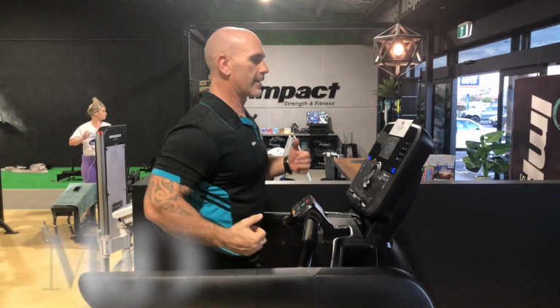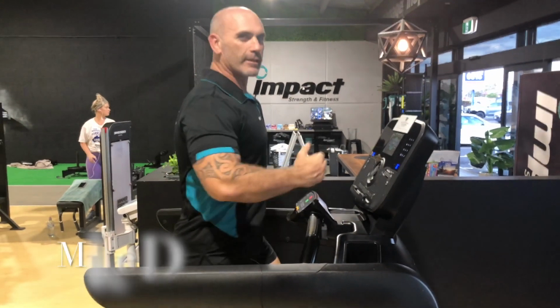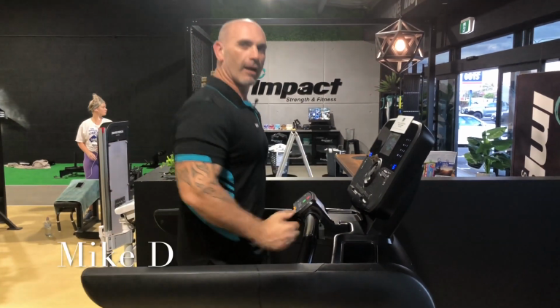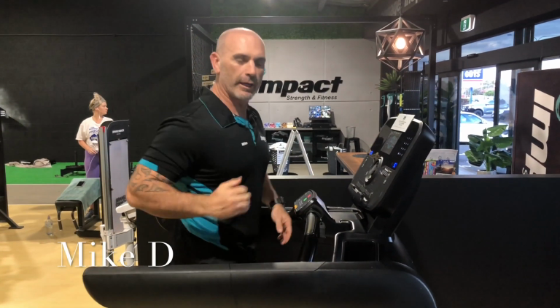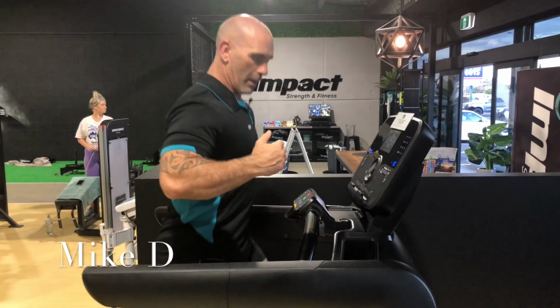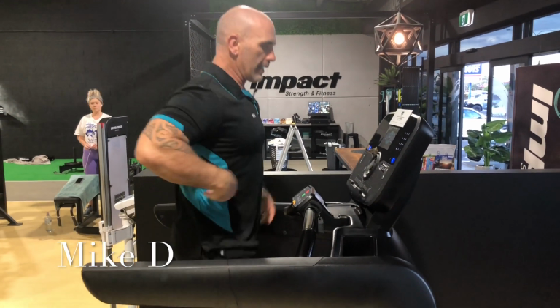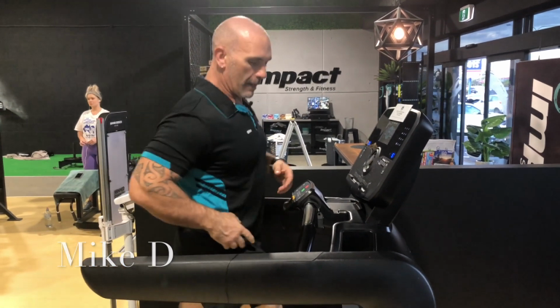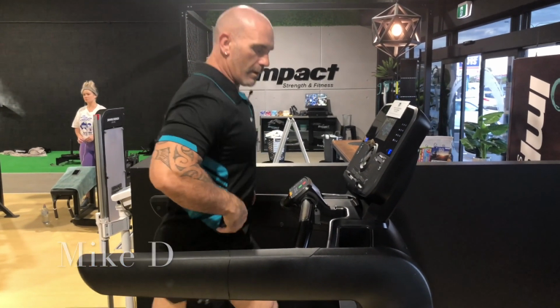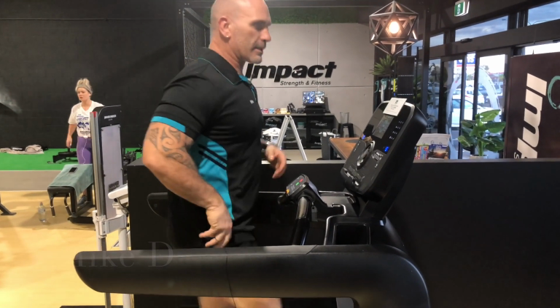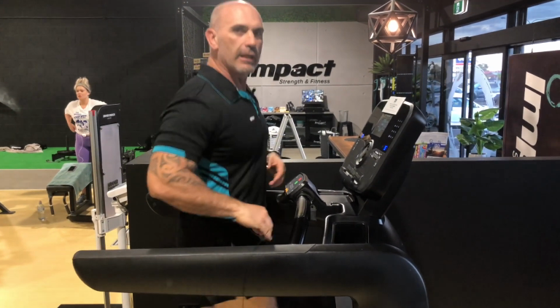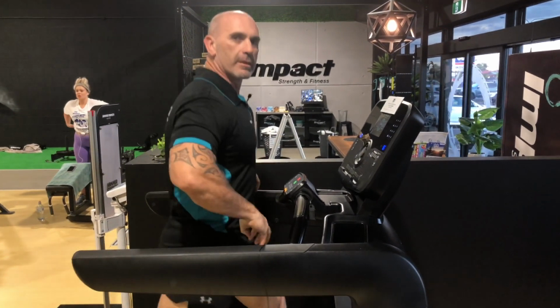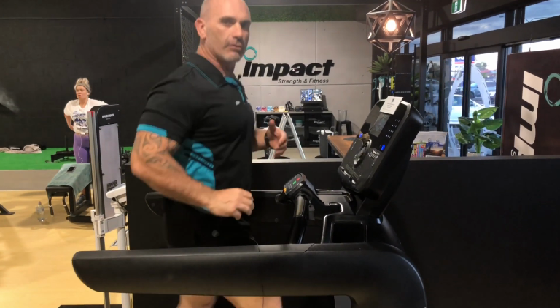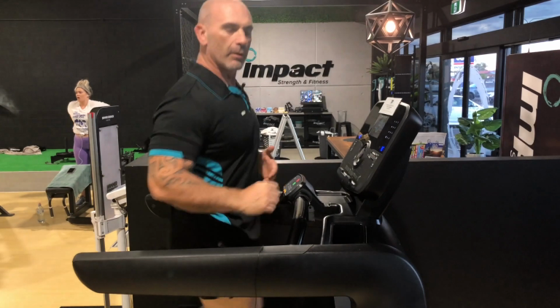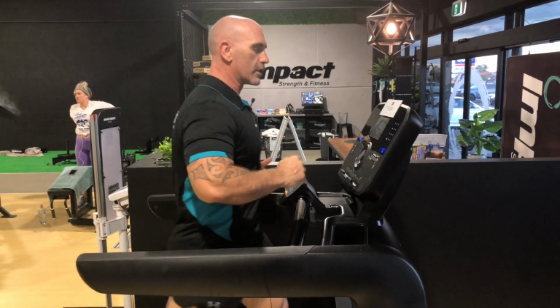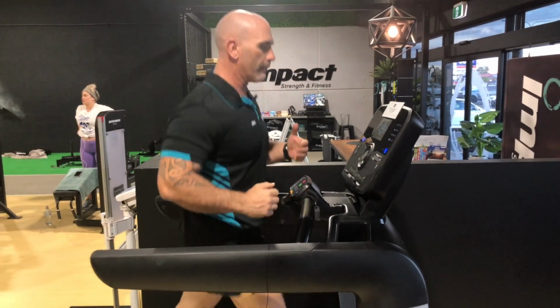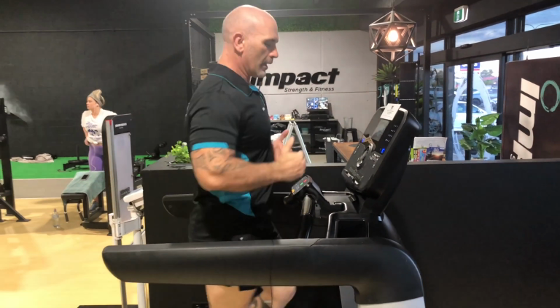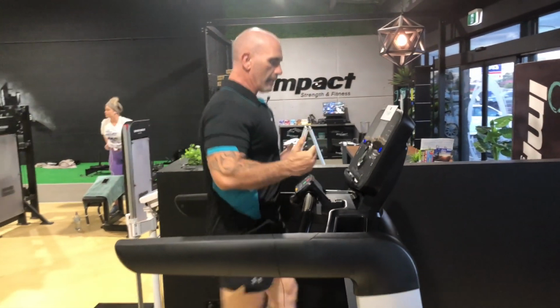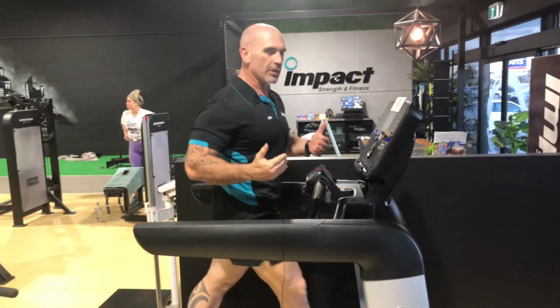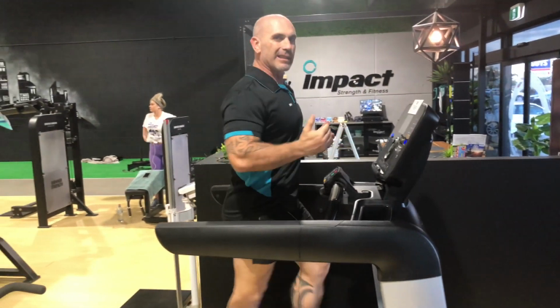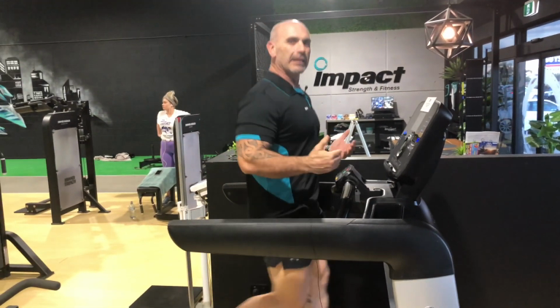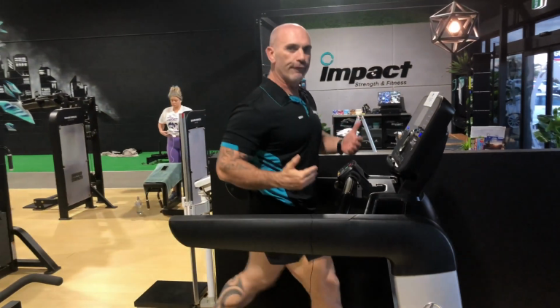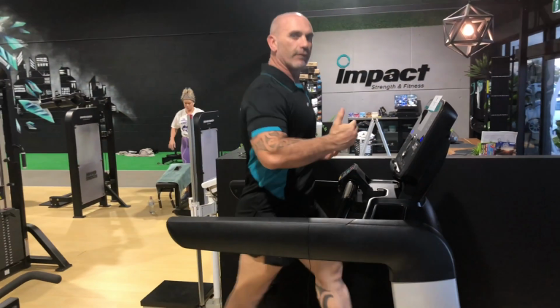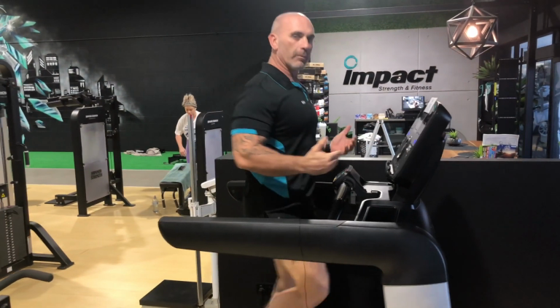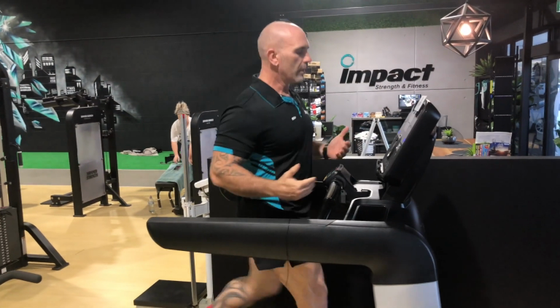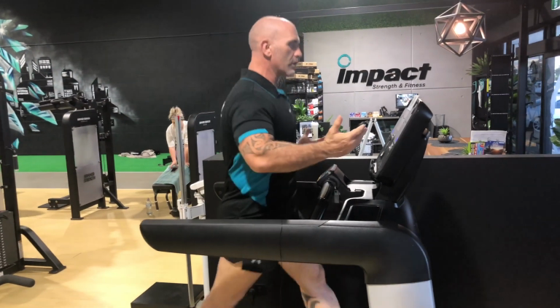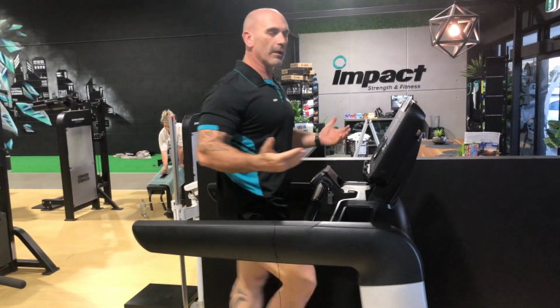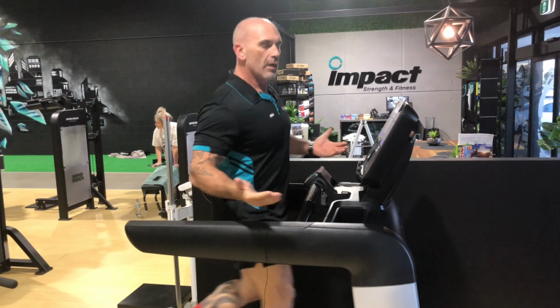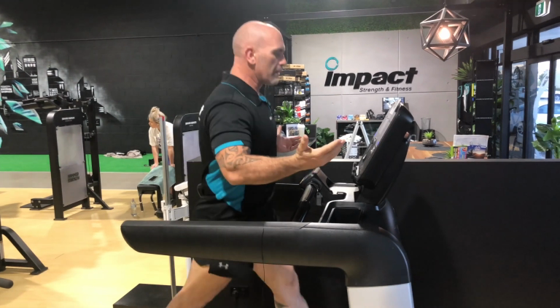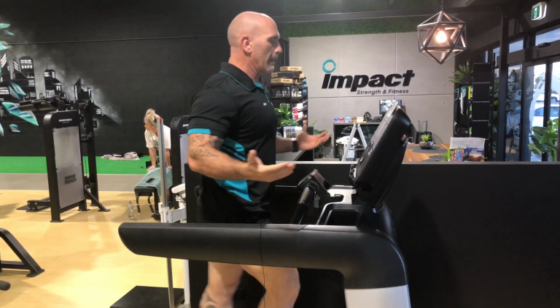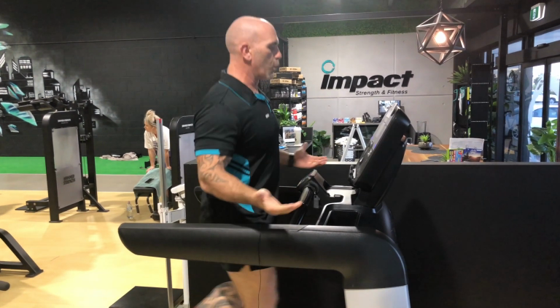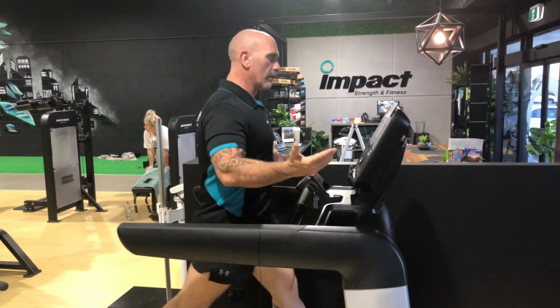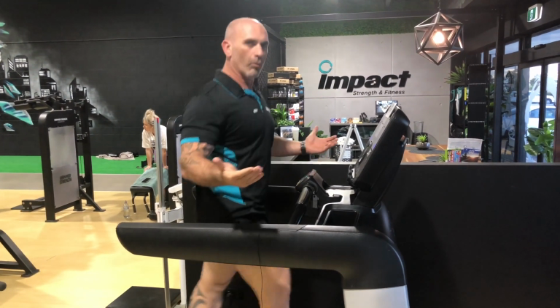G'day guys, how you going? Mike here. Something I see really commonly done on treadmills that is lessening the effect of the treadmill, the use of the treadmill, is not so much when people are just walking on here normally.